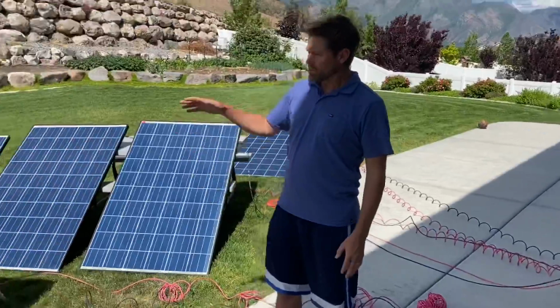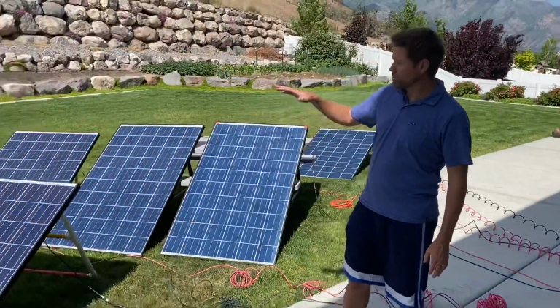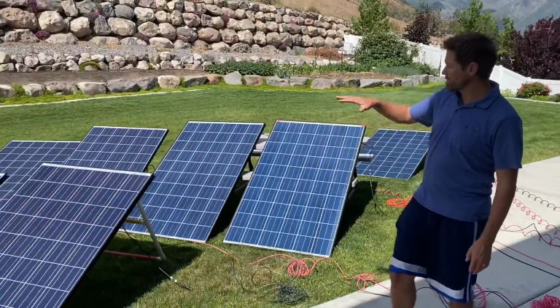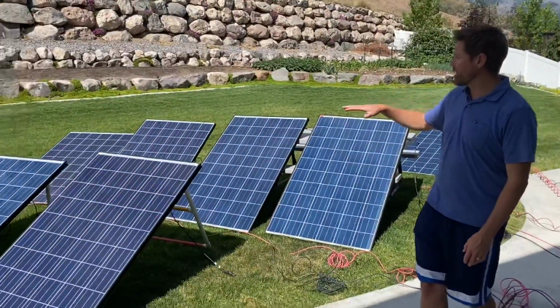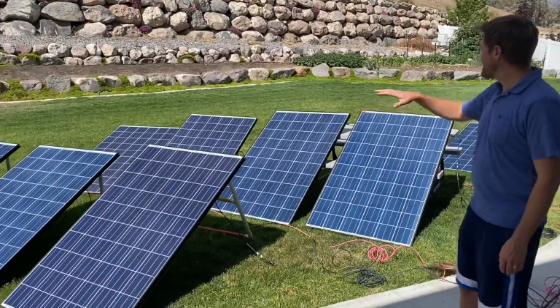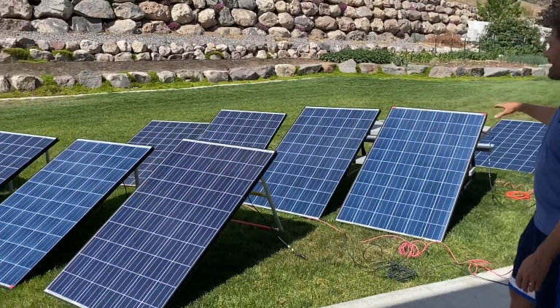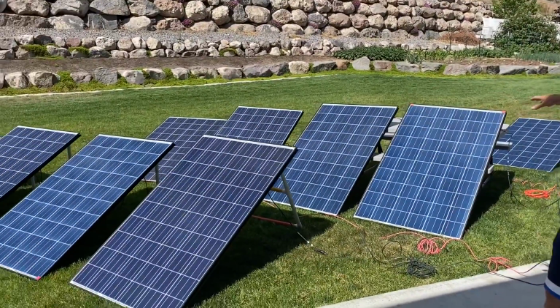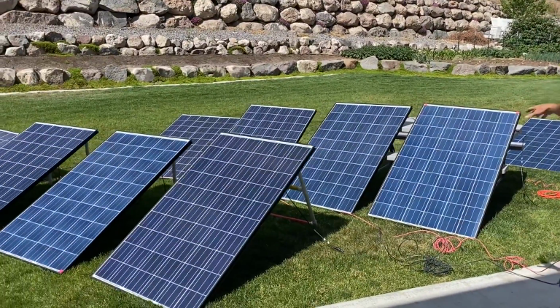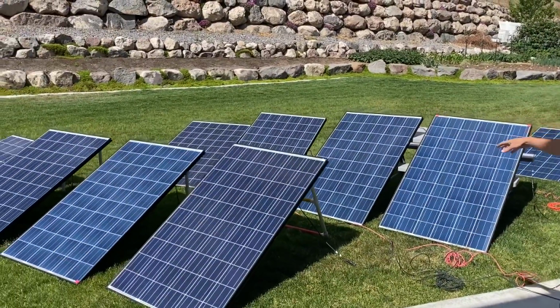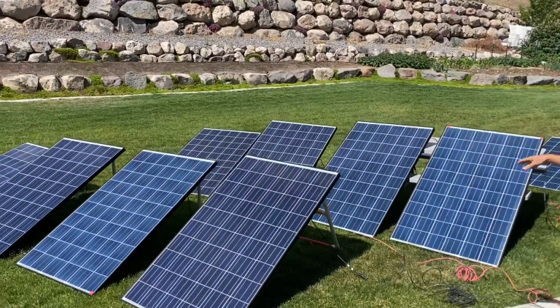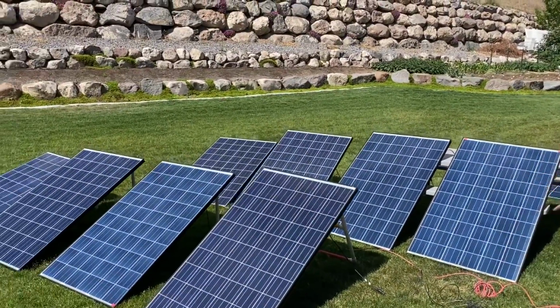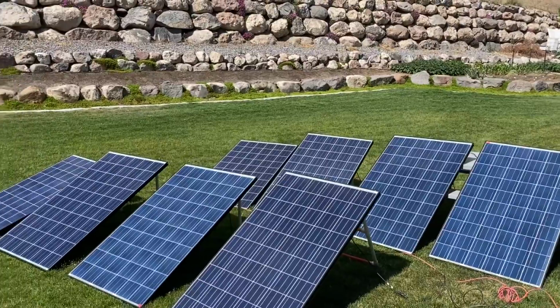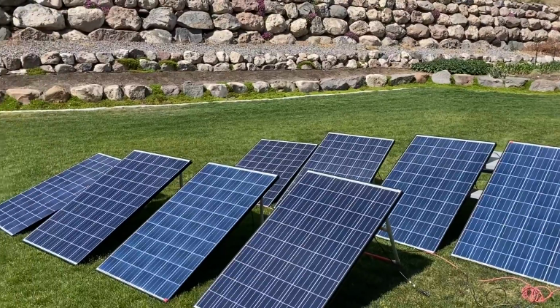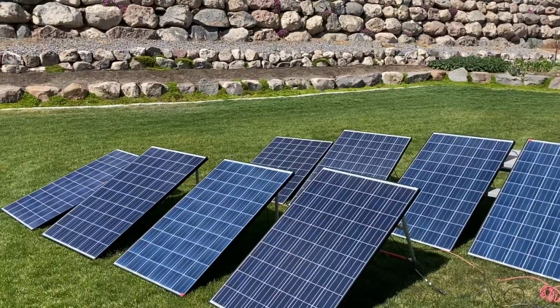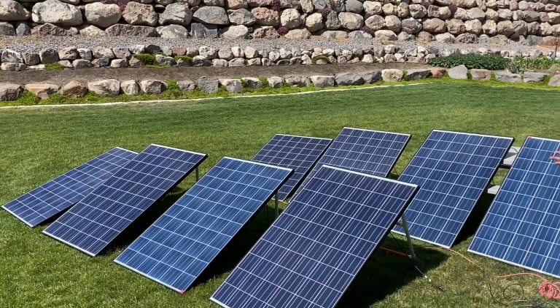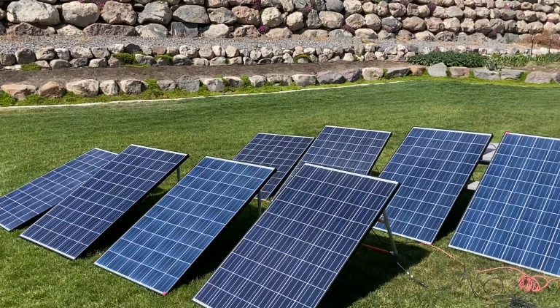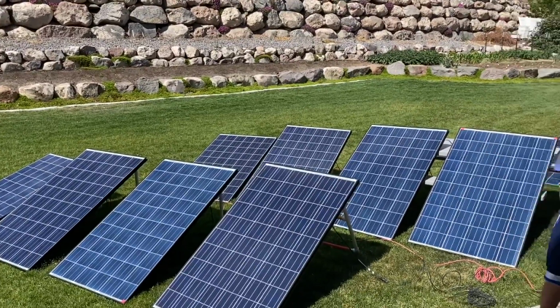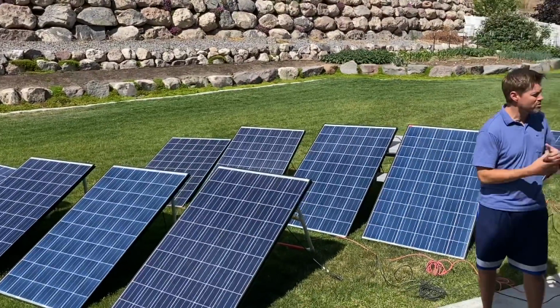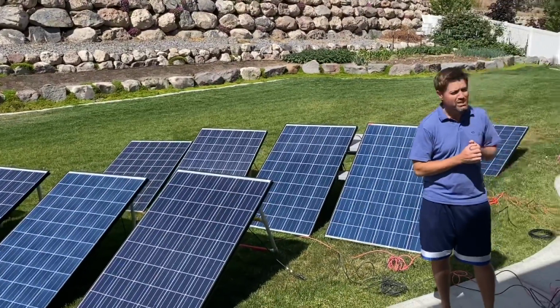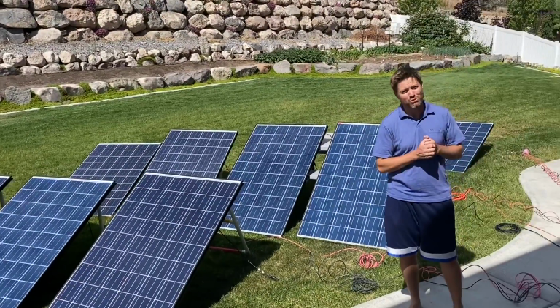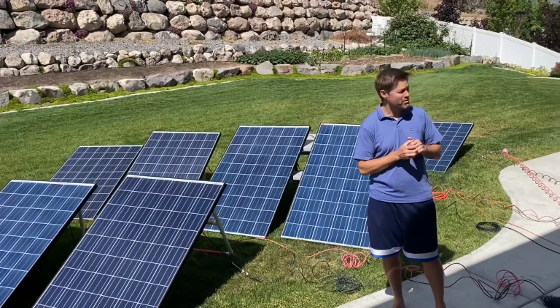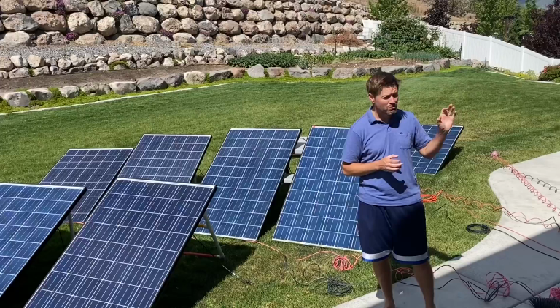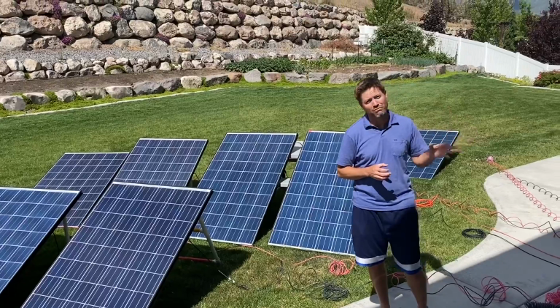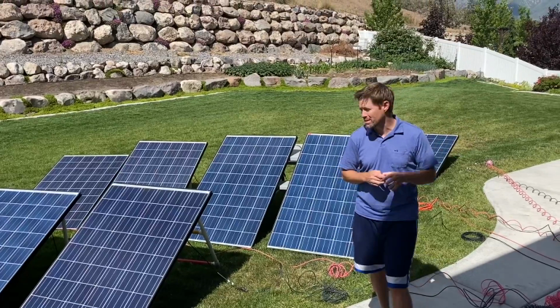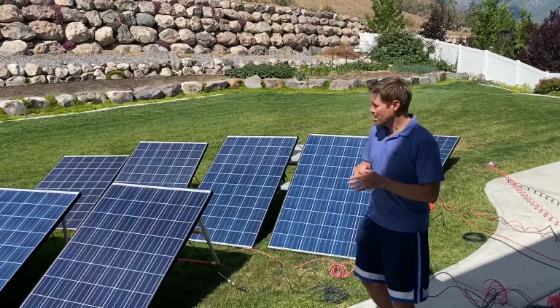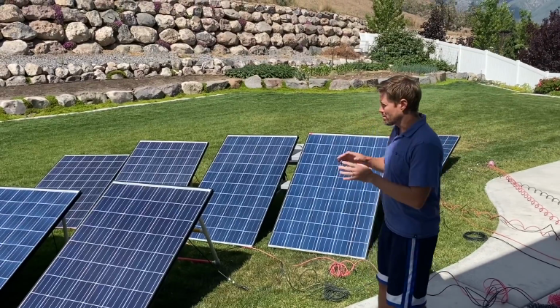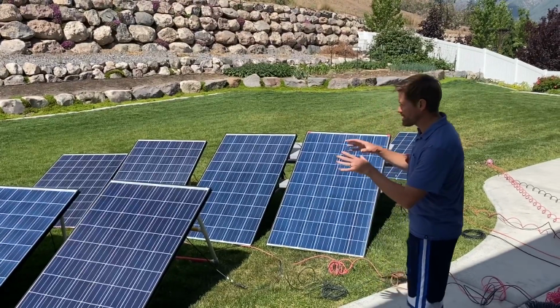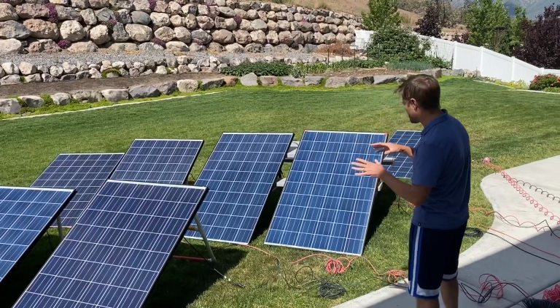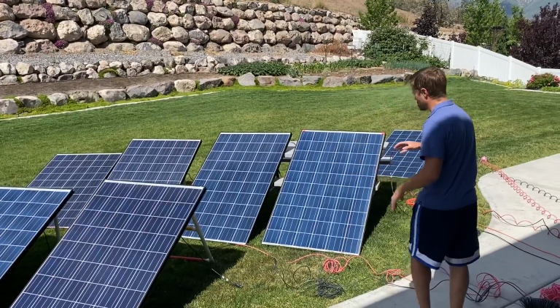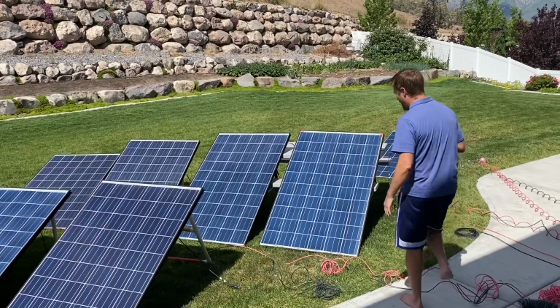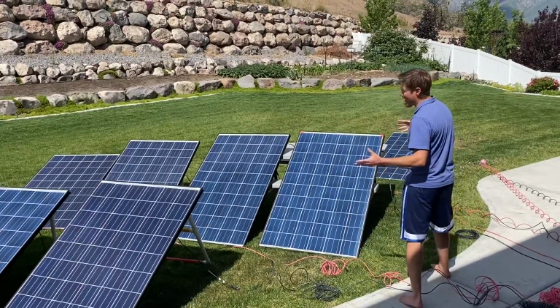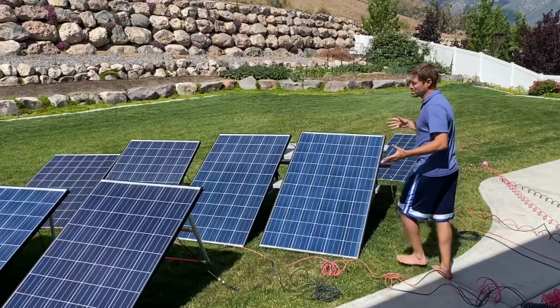You can see here we've got nine 250-watt solar panels, and all of them can be used at the same time to charge this really, really fast. We're going to break it down to show you how we maximize this.